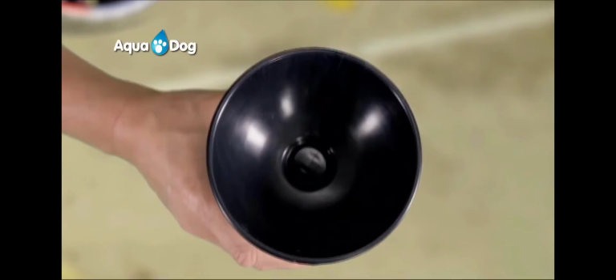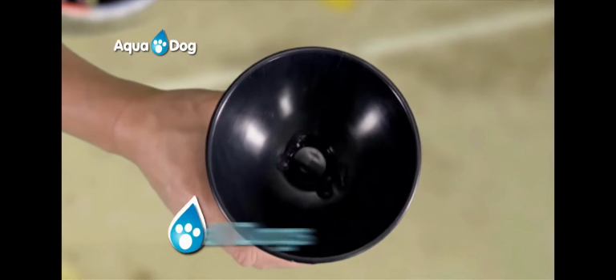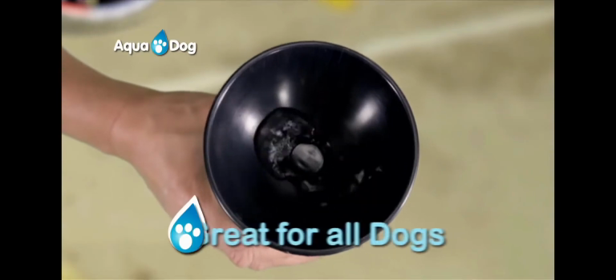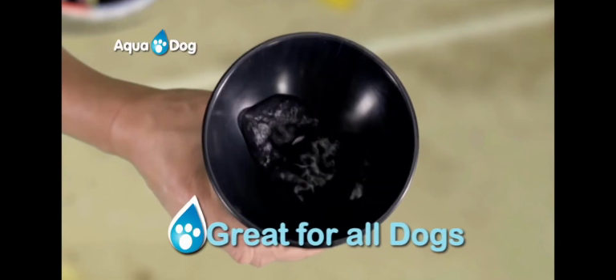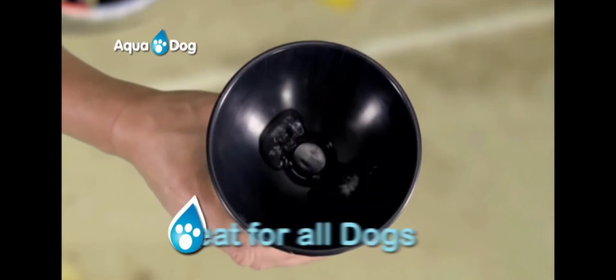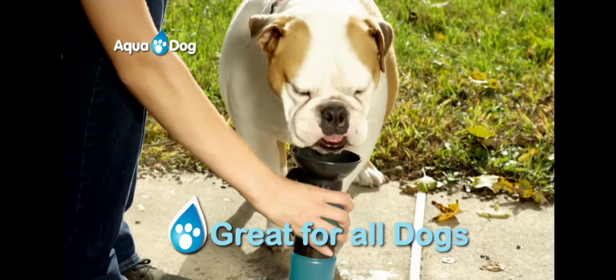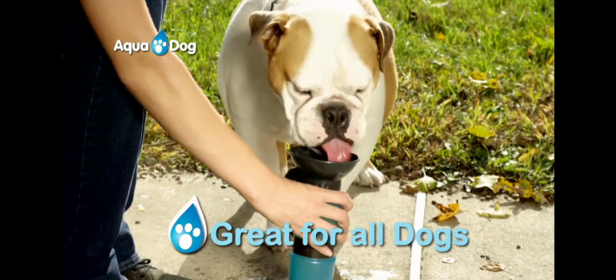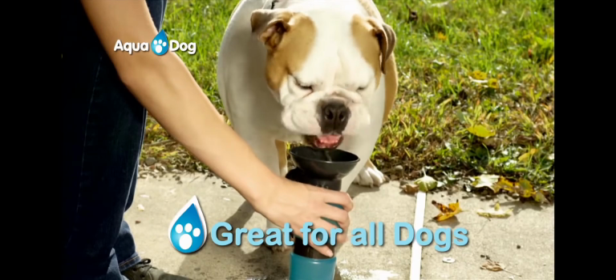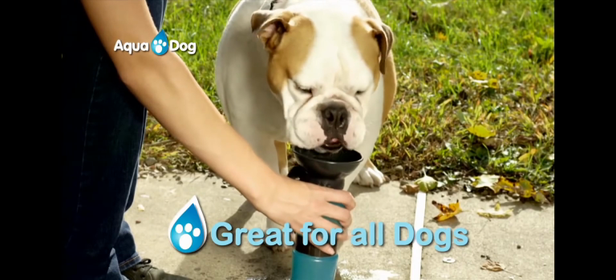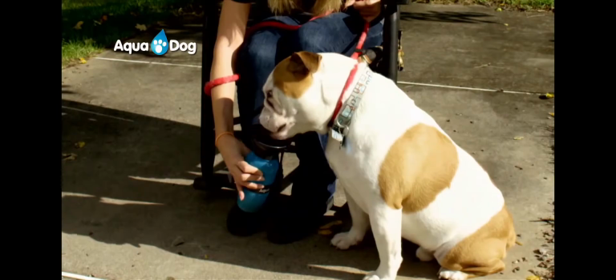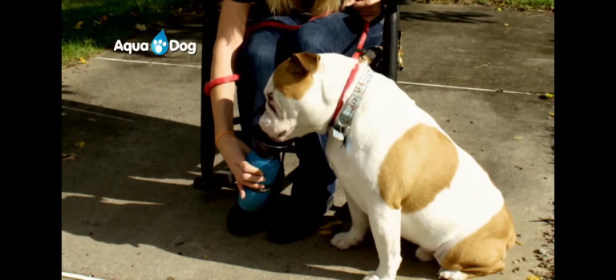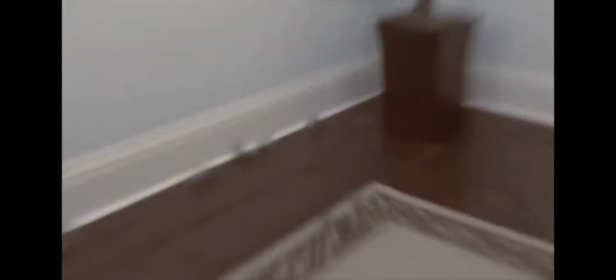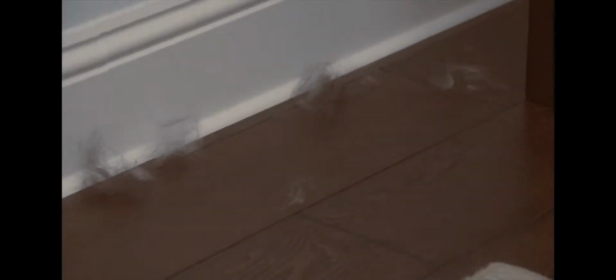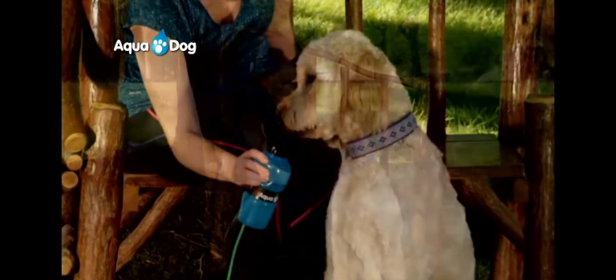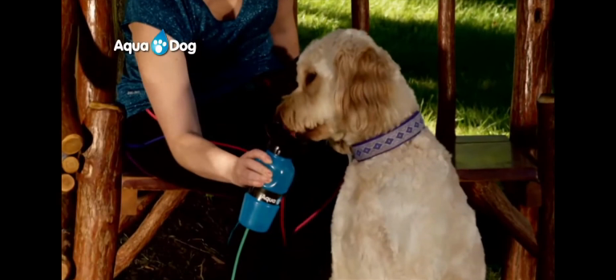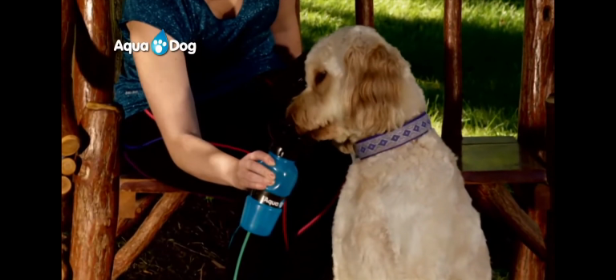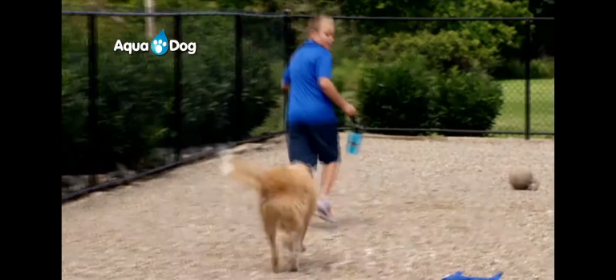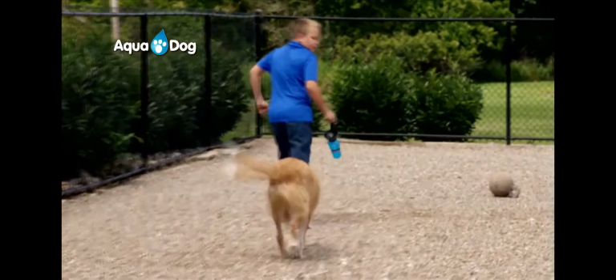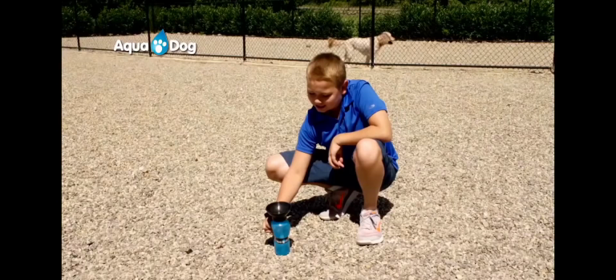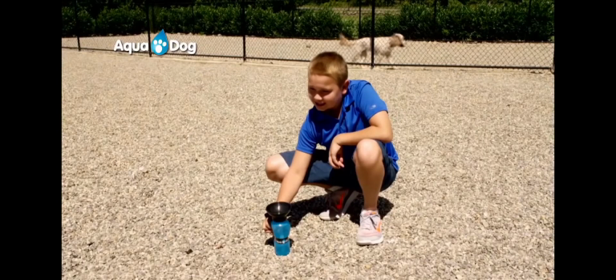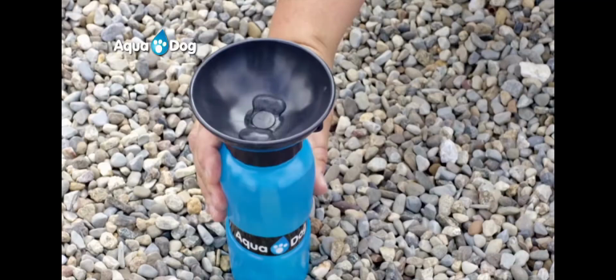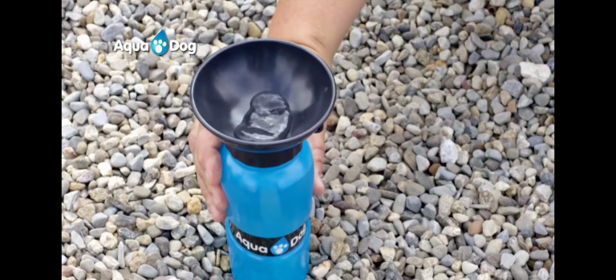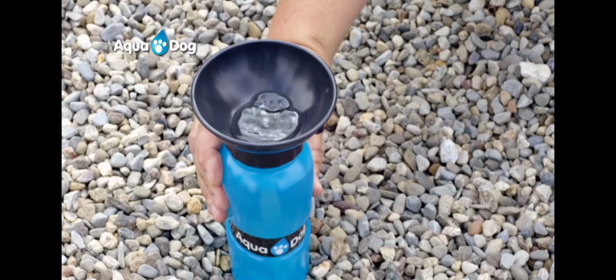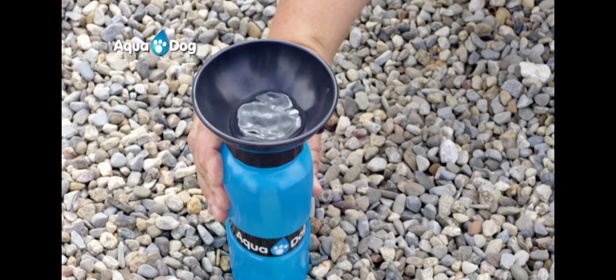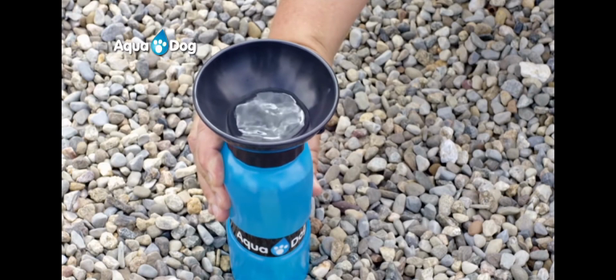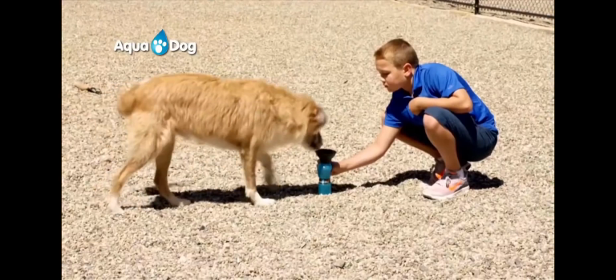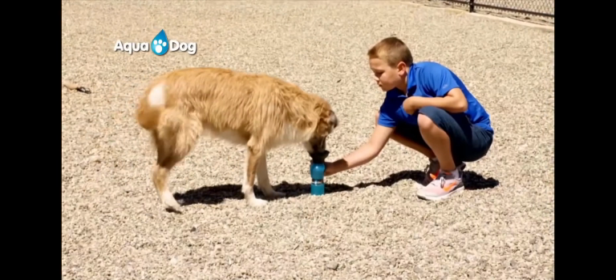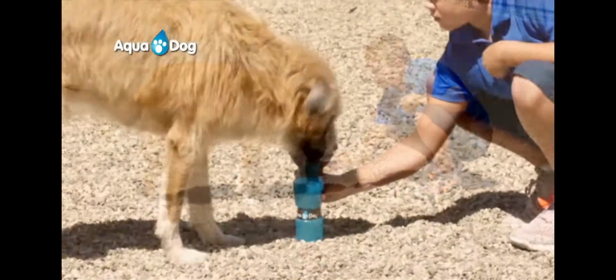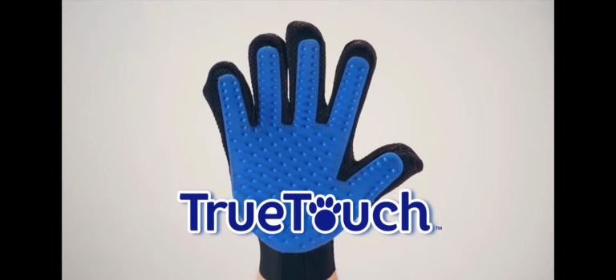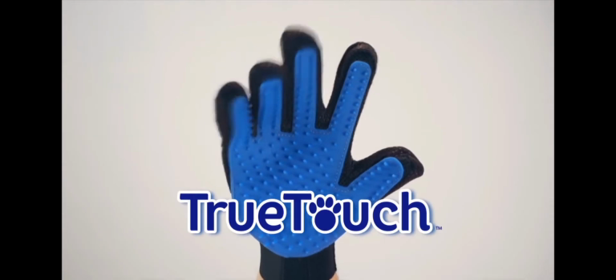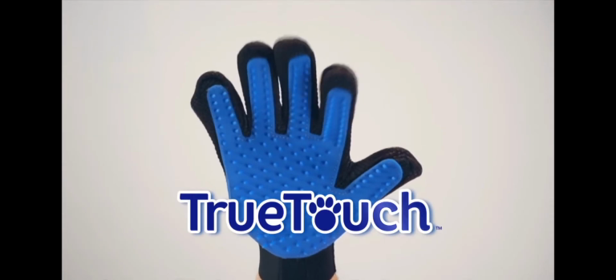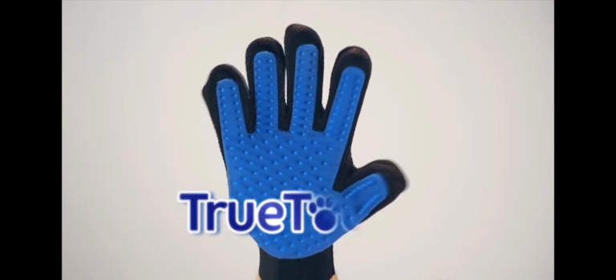The bowl is specially designed for all dogs, even flat-faced breeds like your Bulldogs. It's a must for the dog park — now your precious pooch doesn't need to share with other dogs. He has his own personal water bottle from JML.